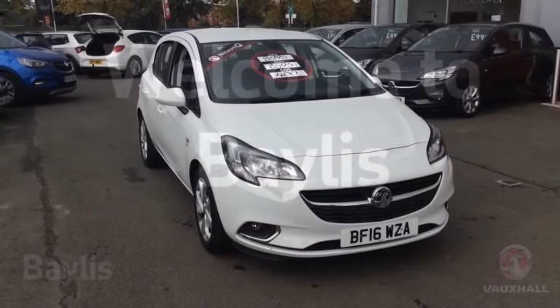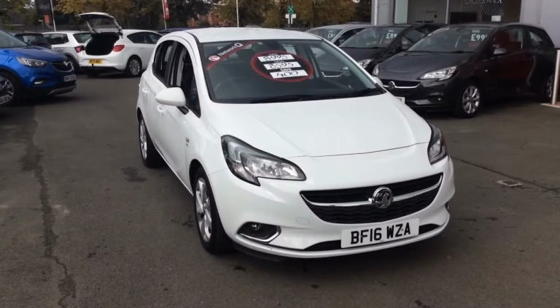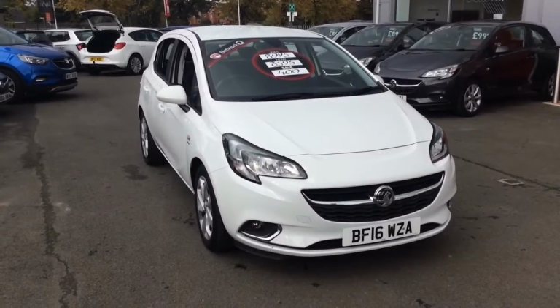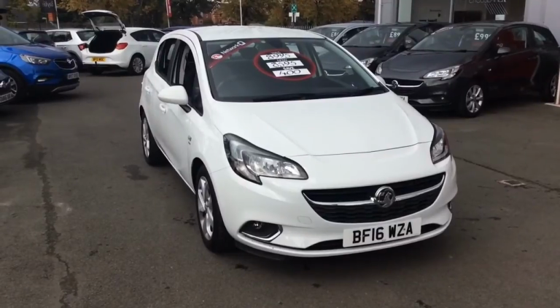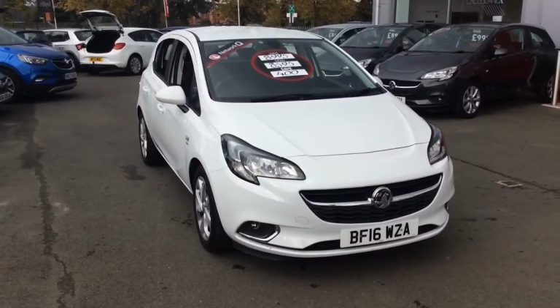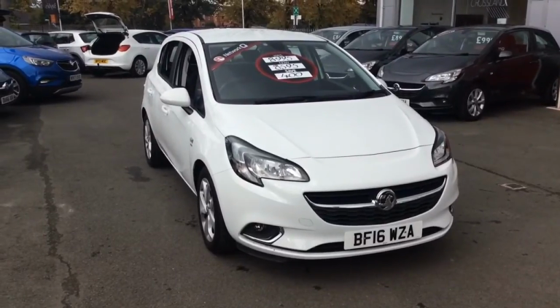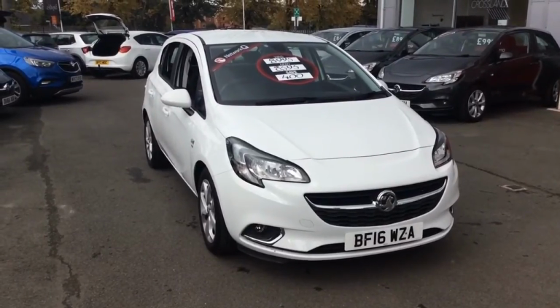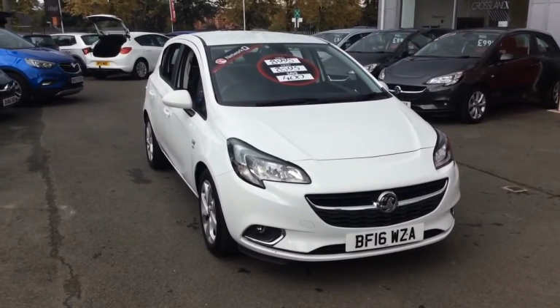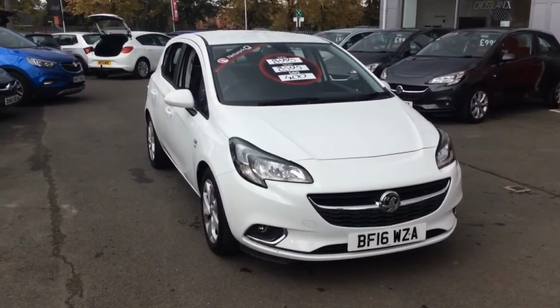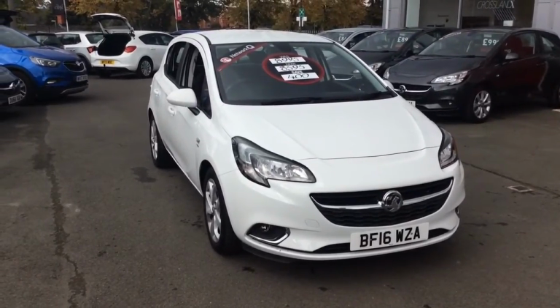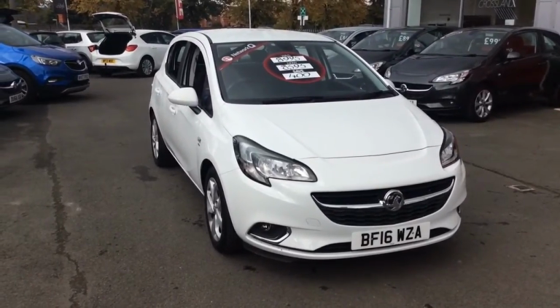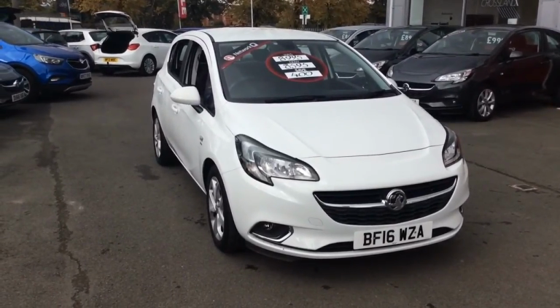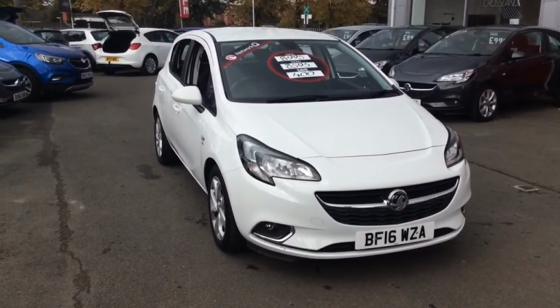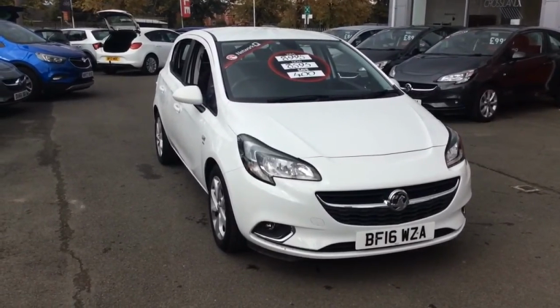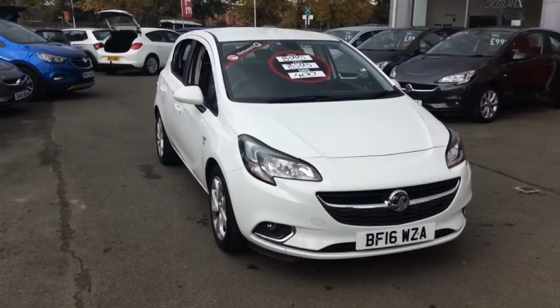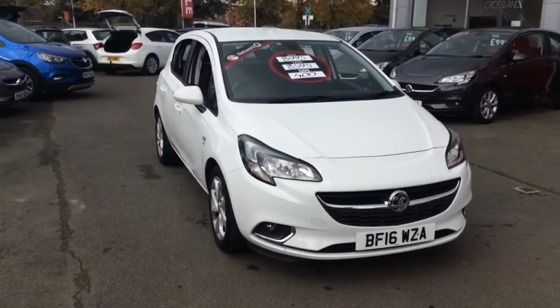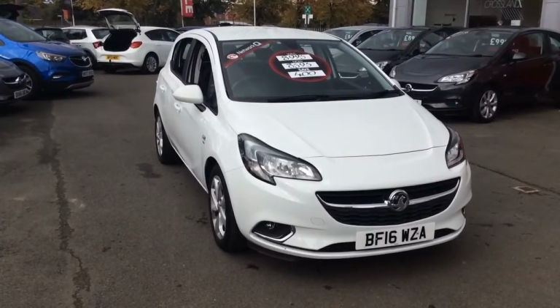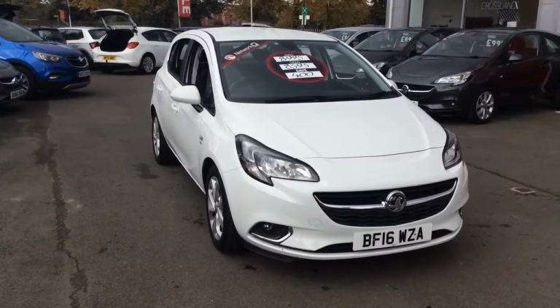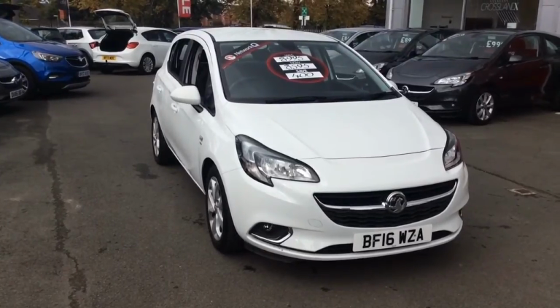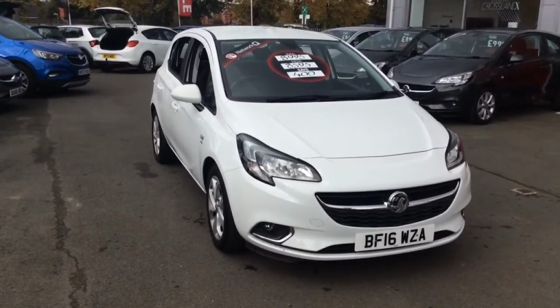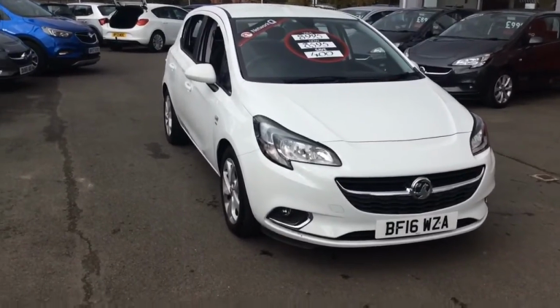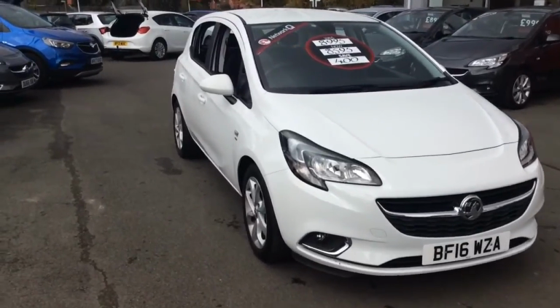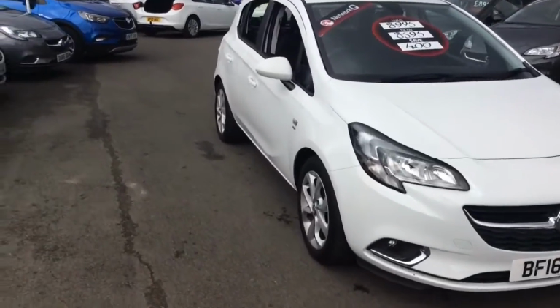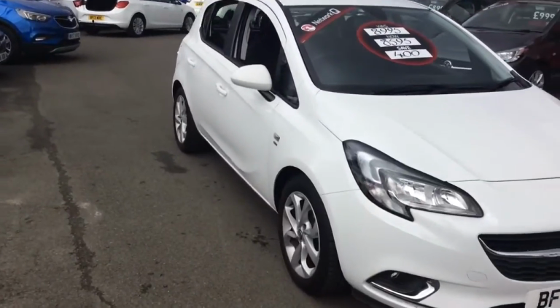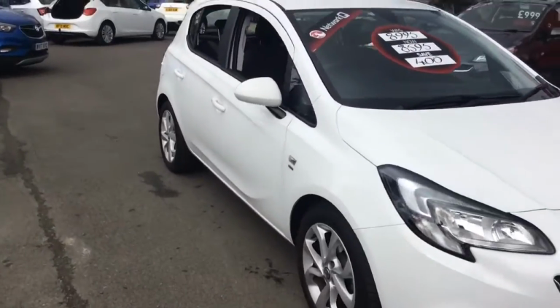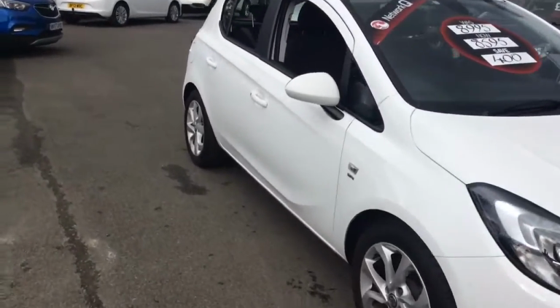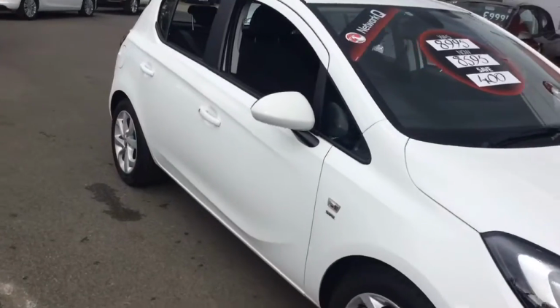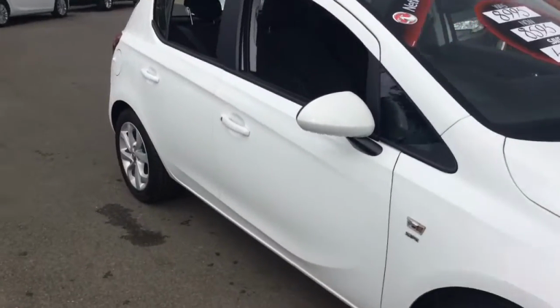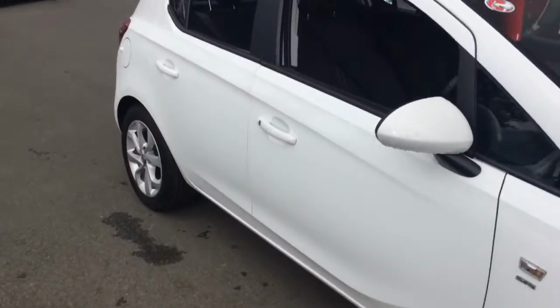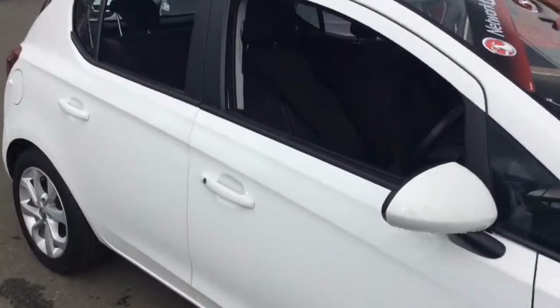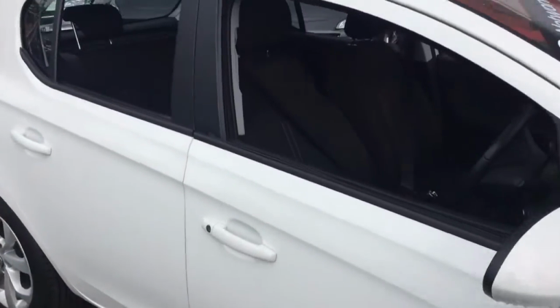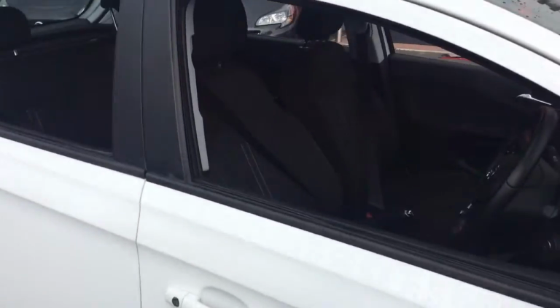Welcome to Bayless Vauxhall. Today we are viewing a Network Q approved 16 plate Vauxhall Corsa SRI Ecoflex. This vehicle is finished in summit white, full body coloured exterior, and comes with LED daytime running lights as well as alloy wheels.